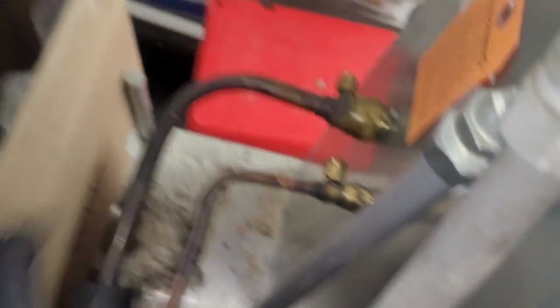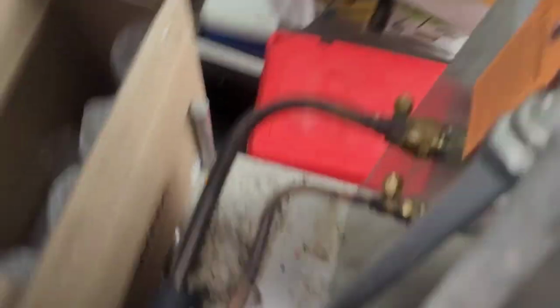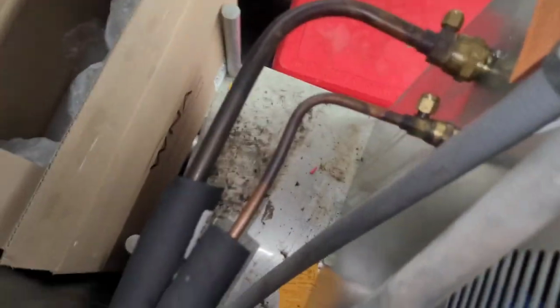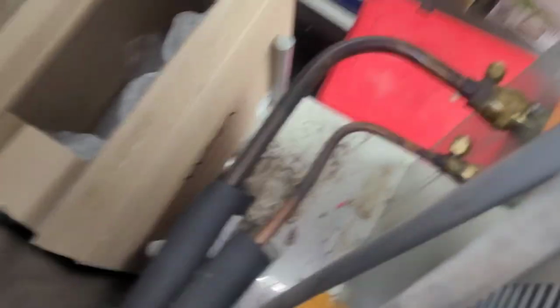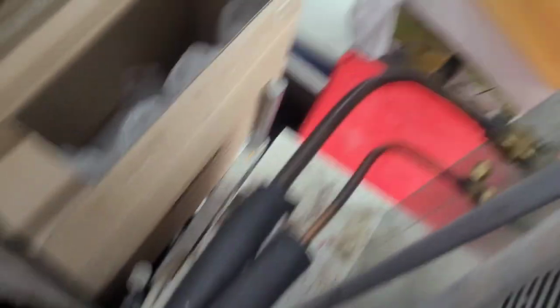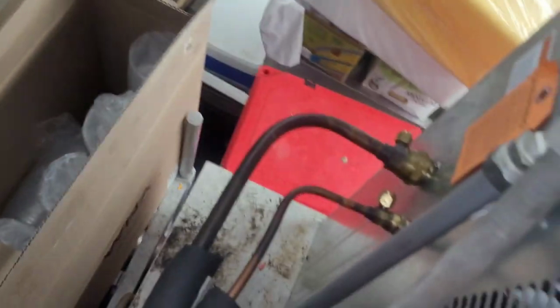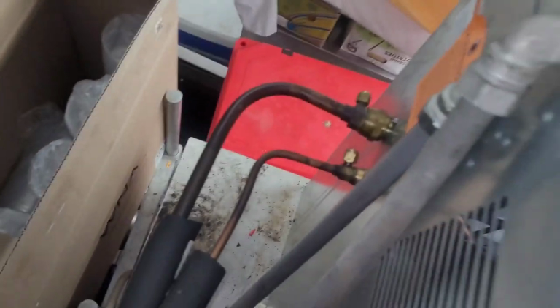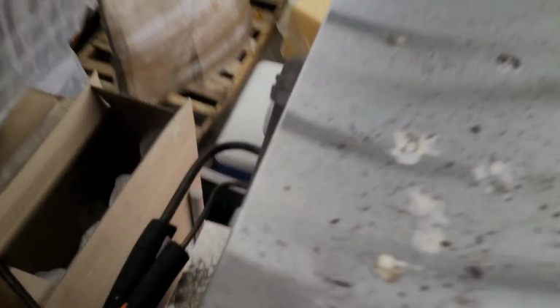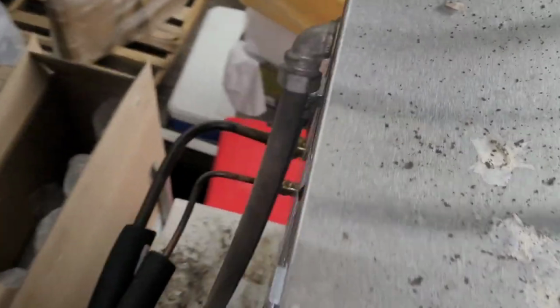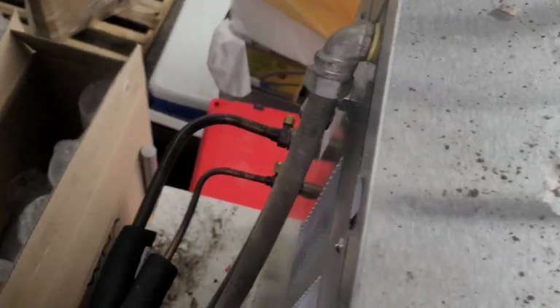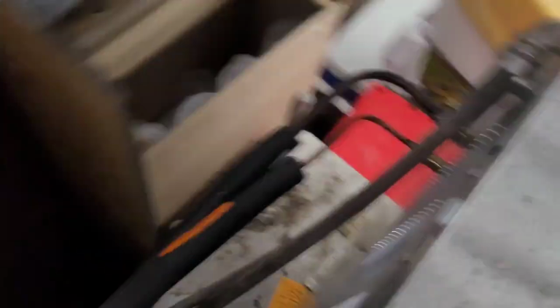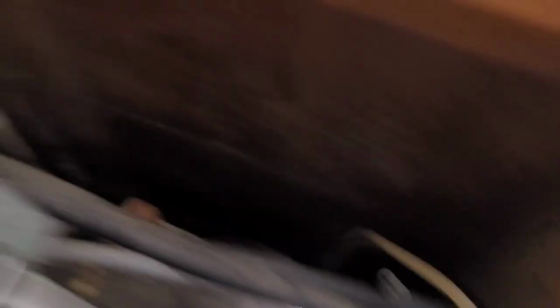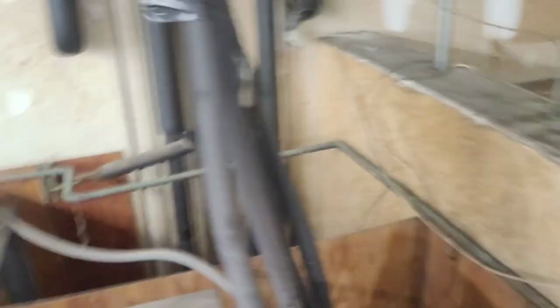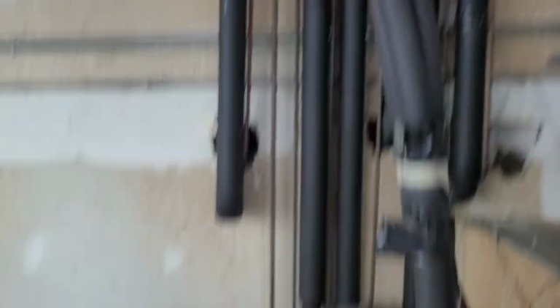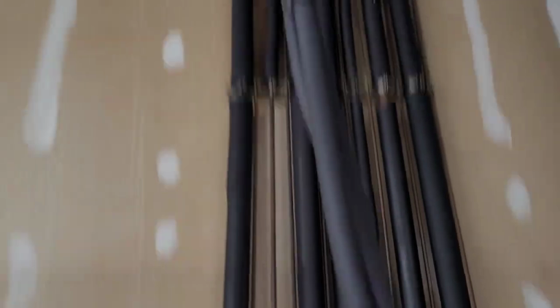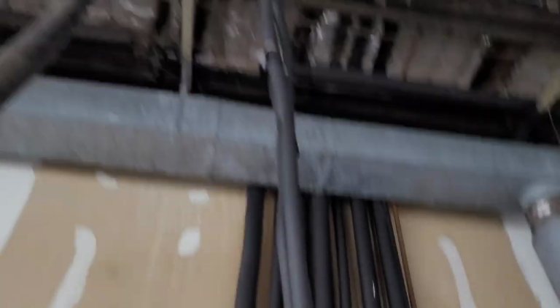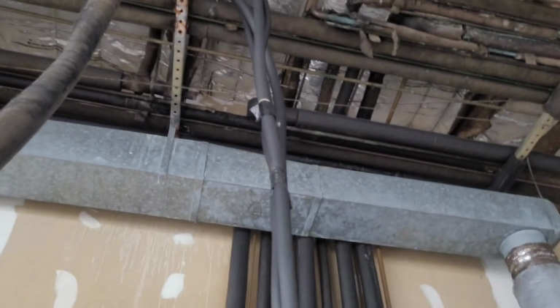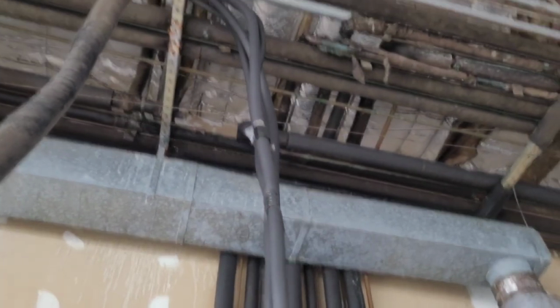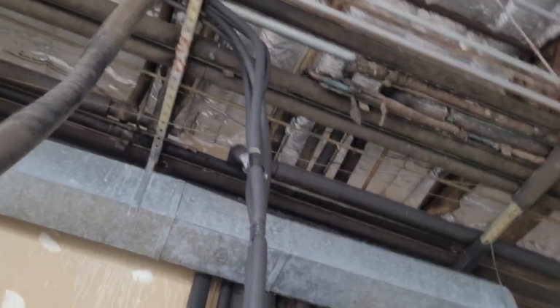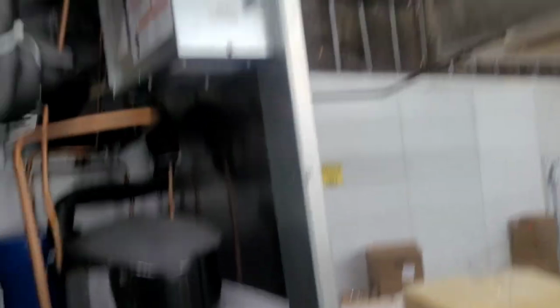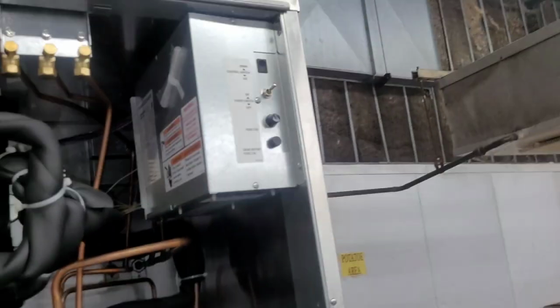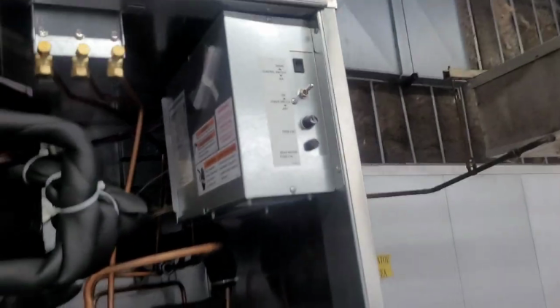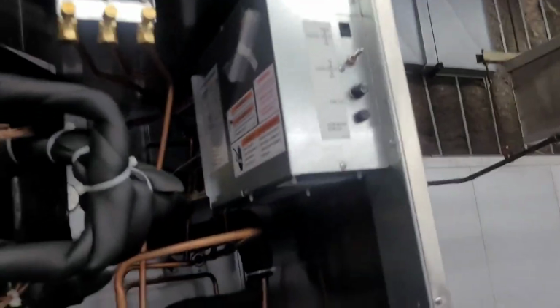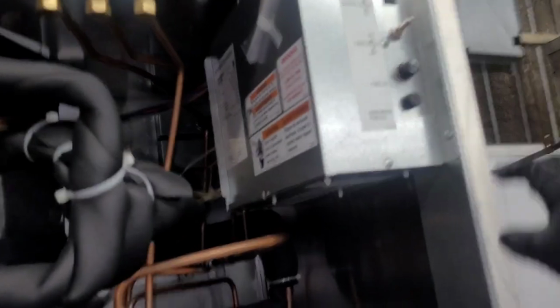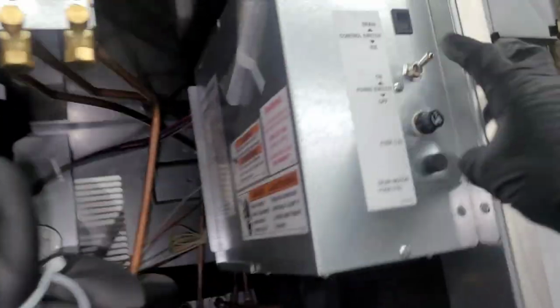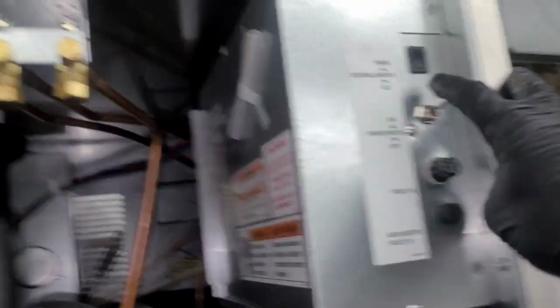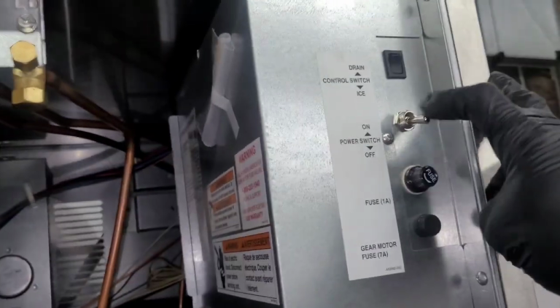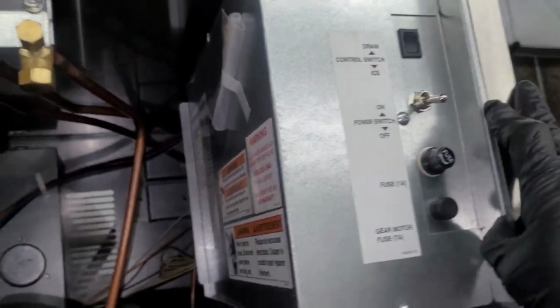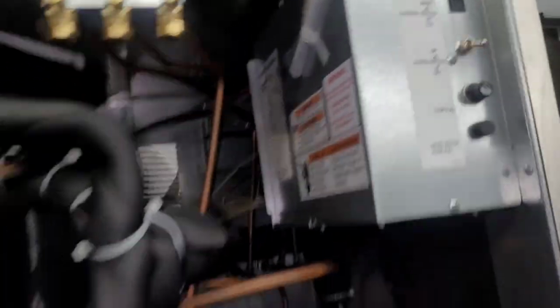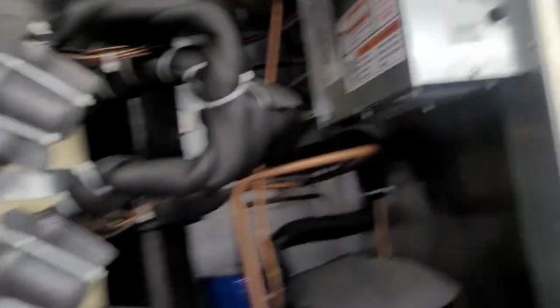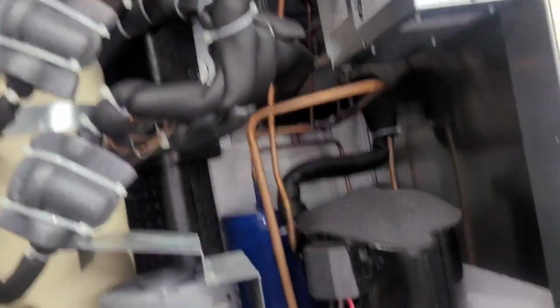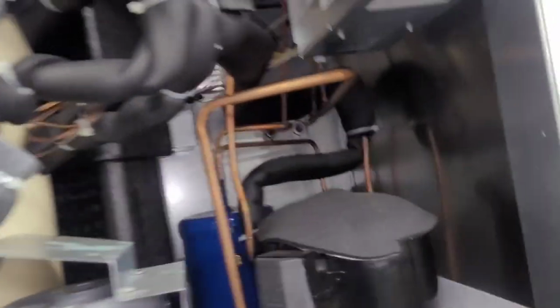Those are hot, man. That's why — I ain't got no condenser fan motor. It's time to go up onto the roof. I know it's got safeties, but I'm going to shut it off anyways. I know that fan's not running.